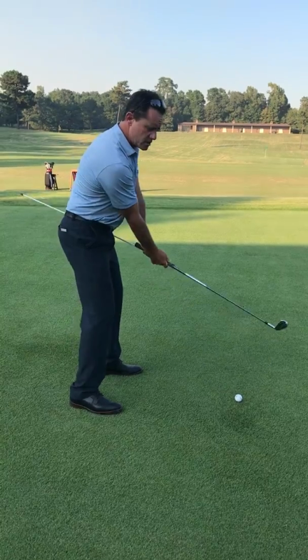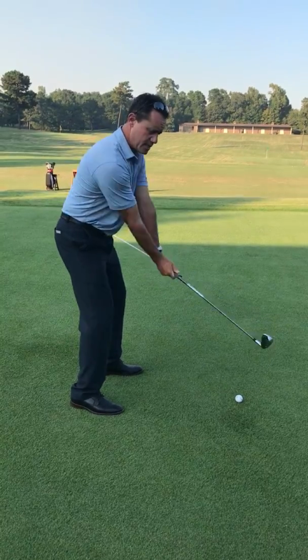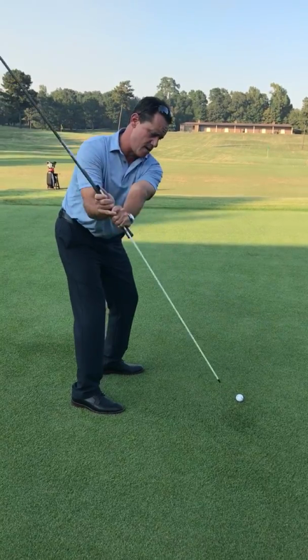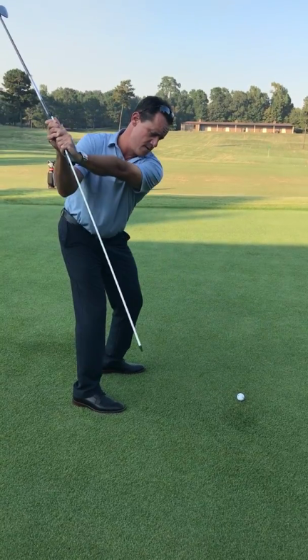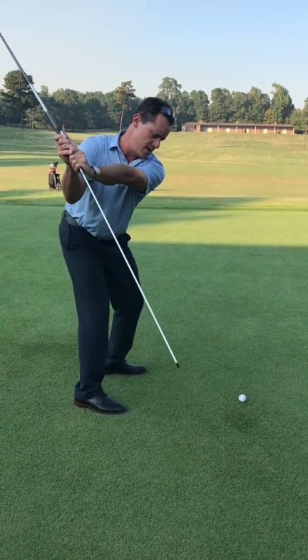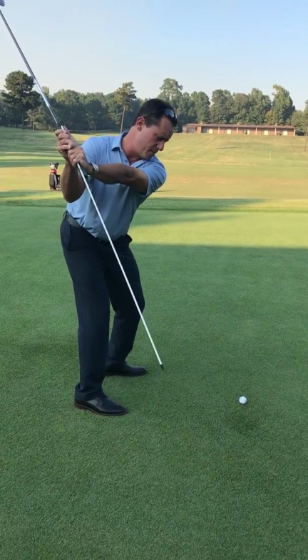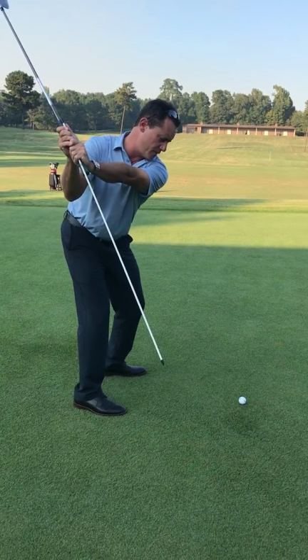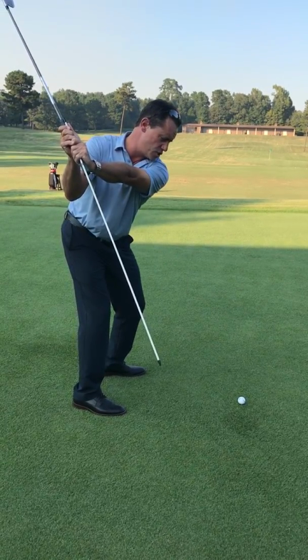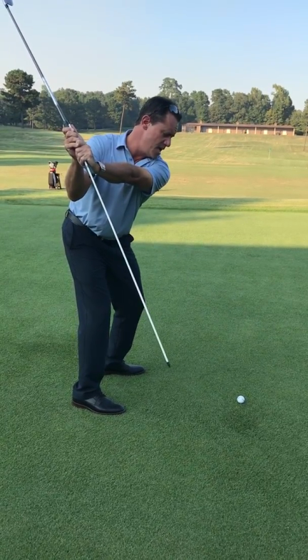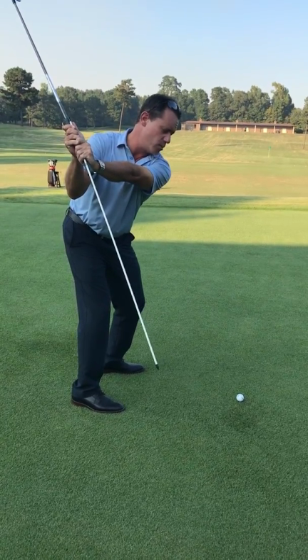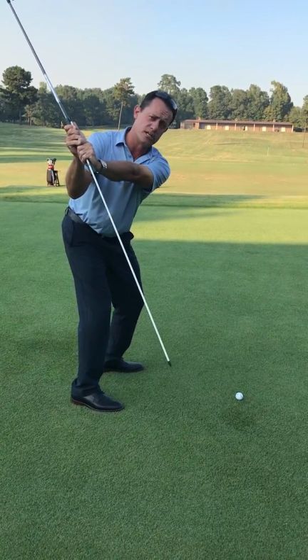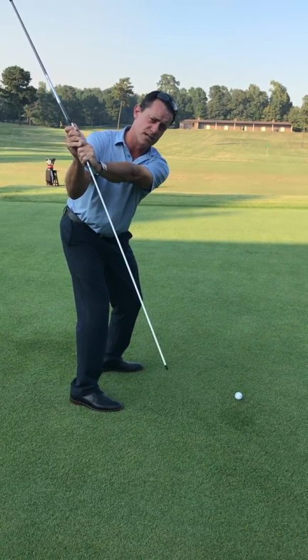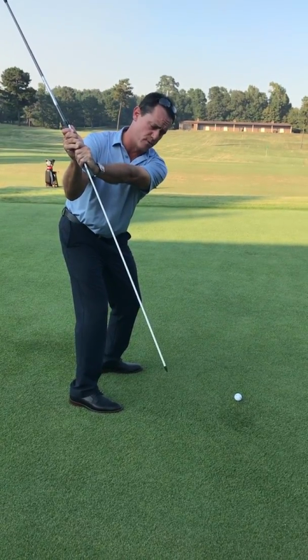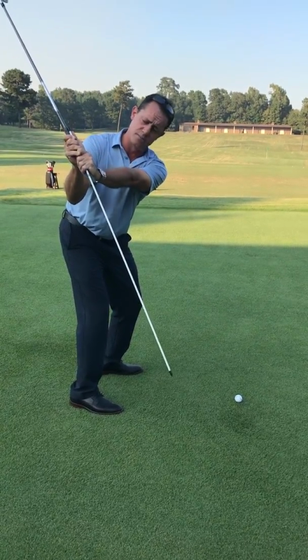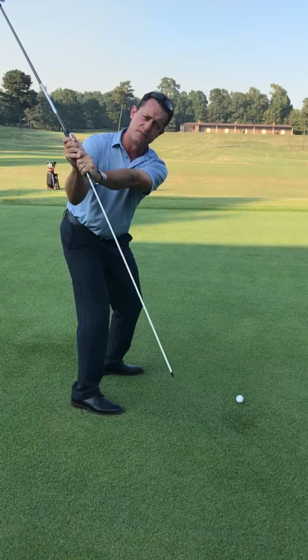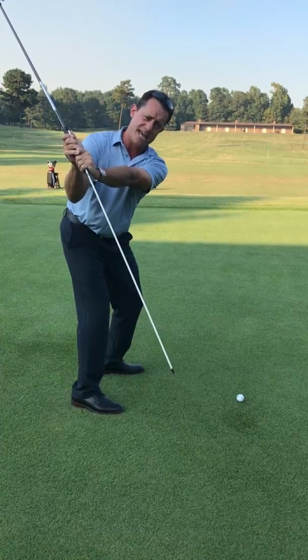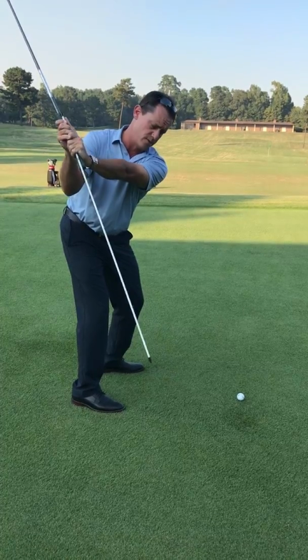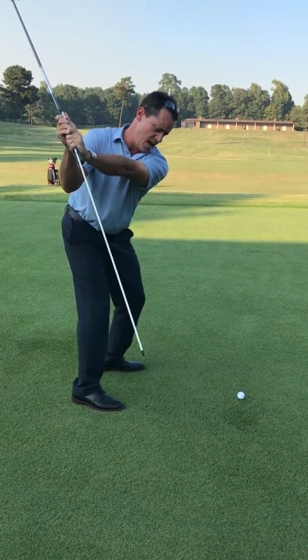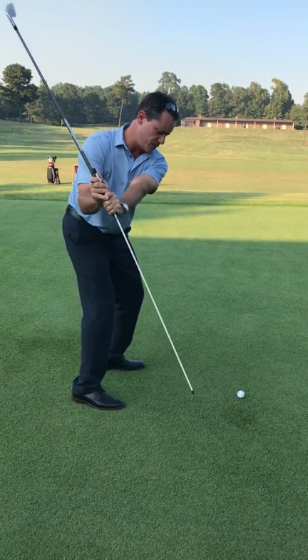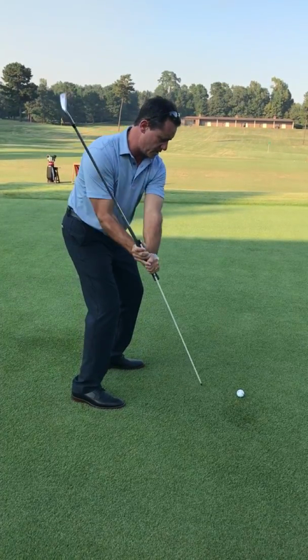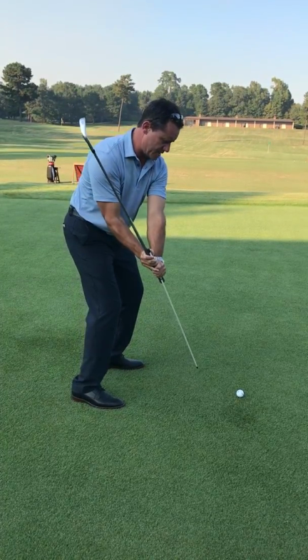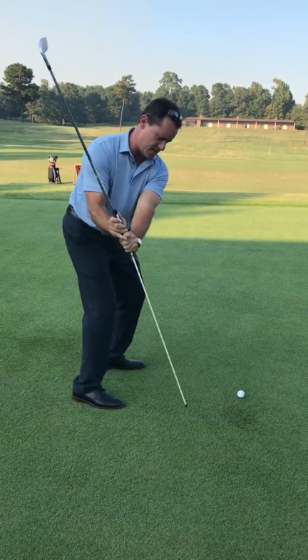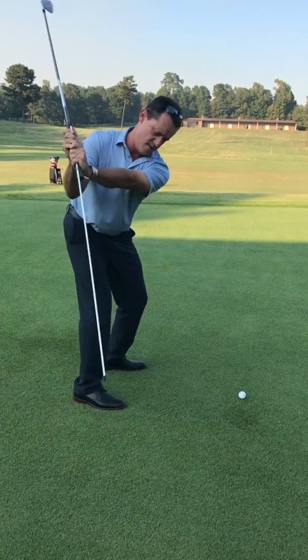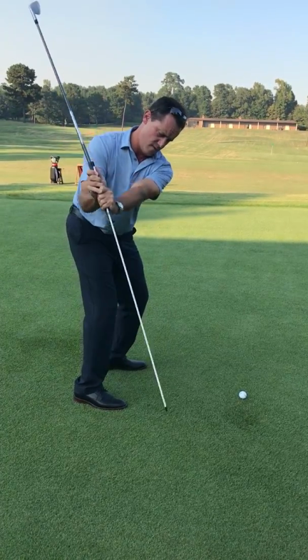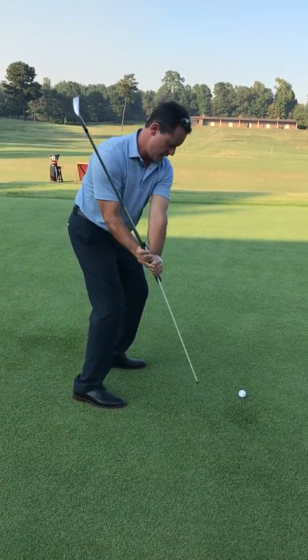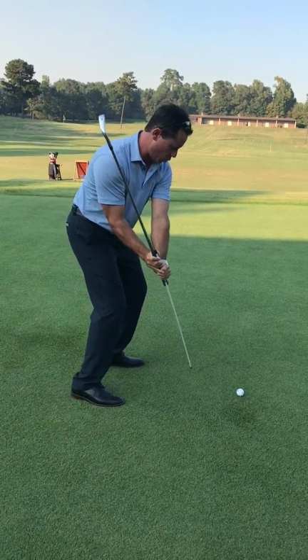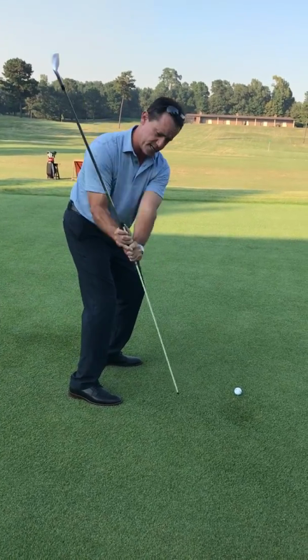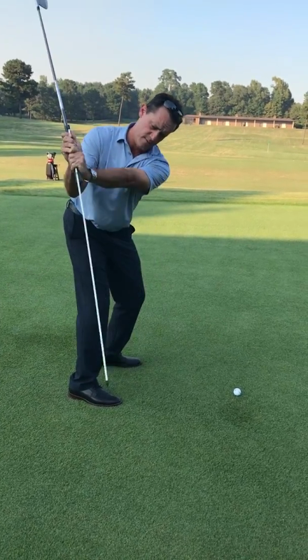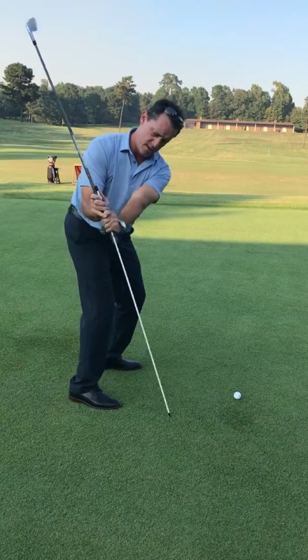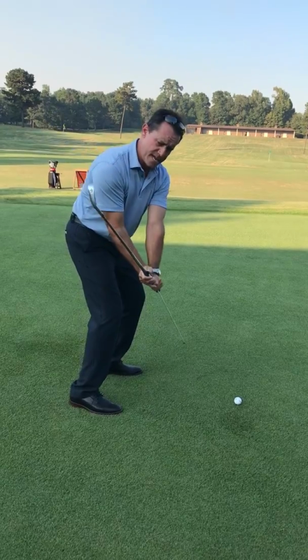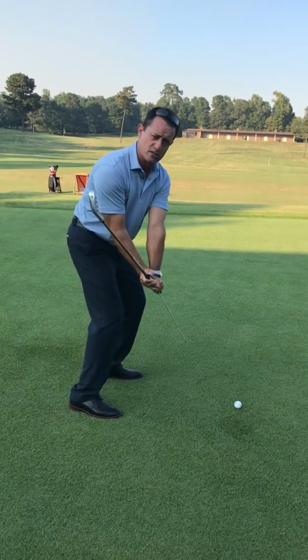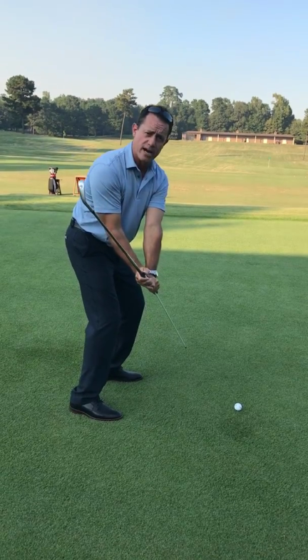So when we get here, that would be a perfect position. And then once you get to the top, a really good move to feel the downswing is to feel like you're taking the stick and just working it down into the ground.